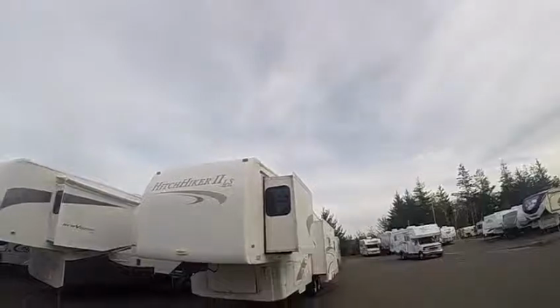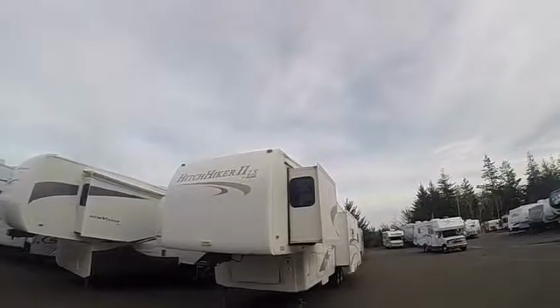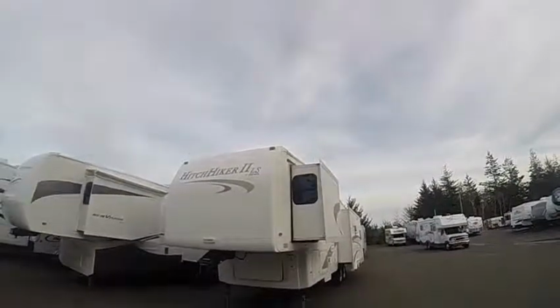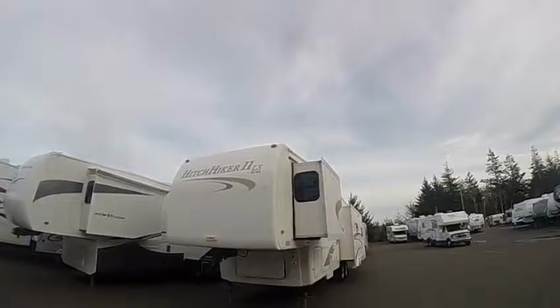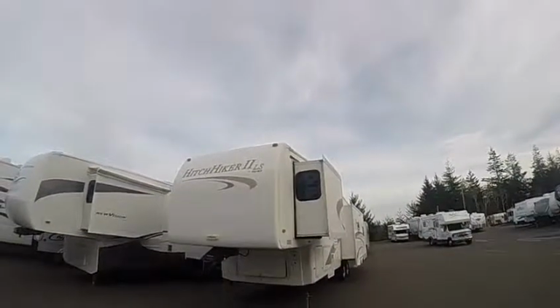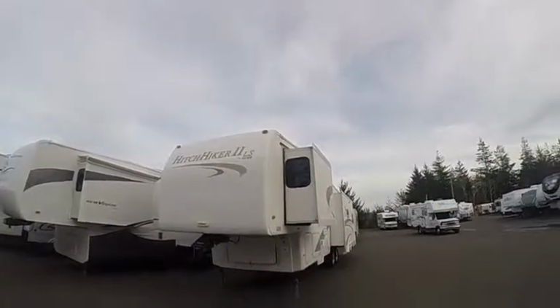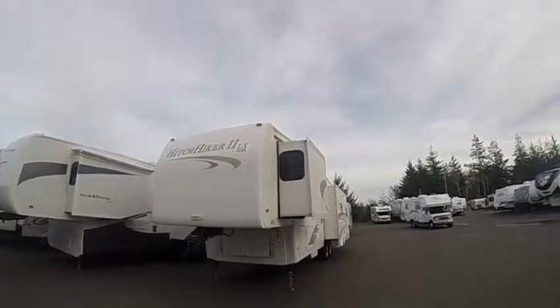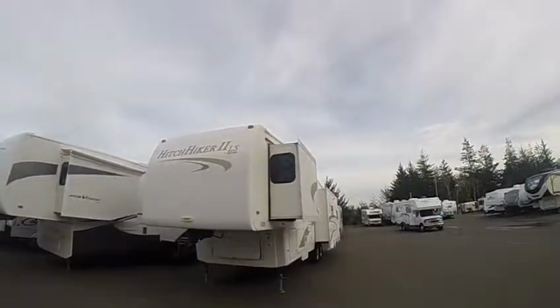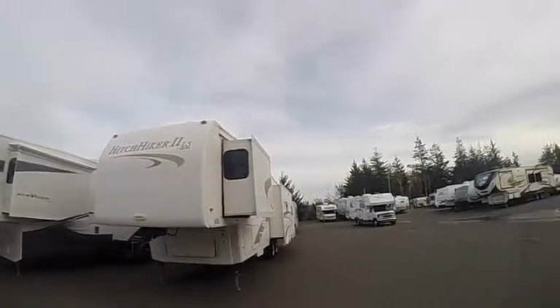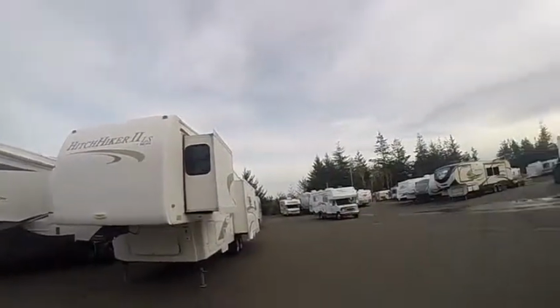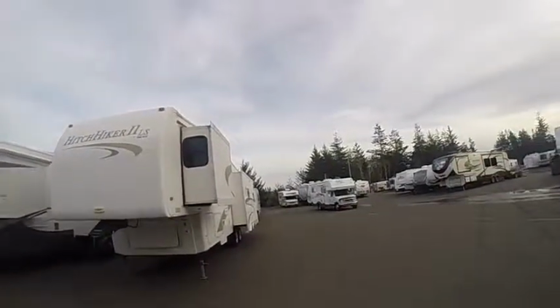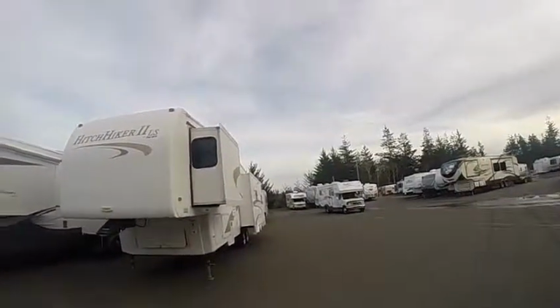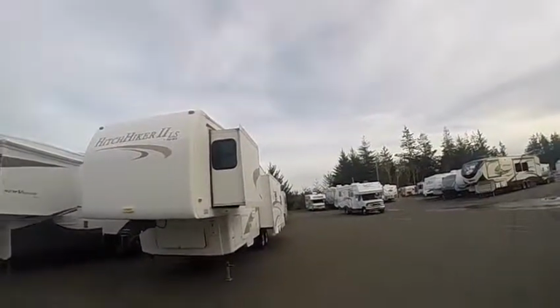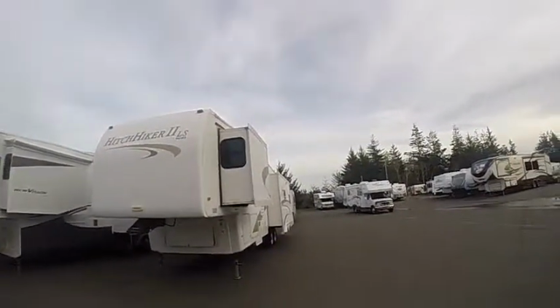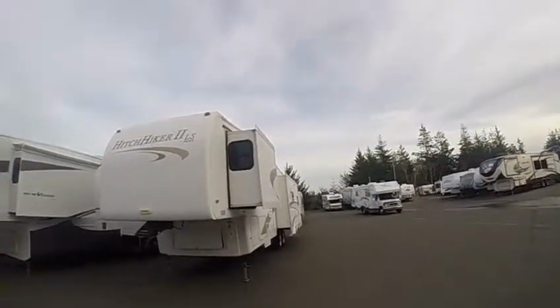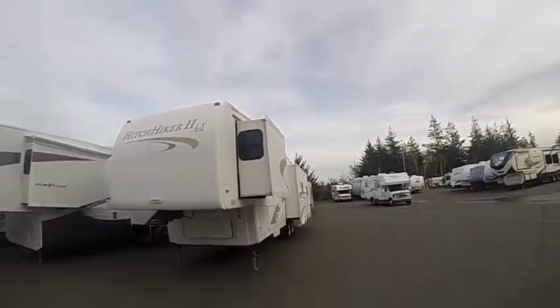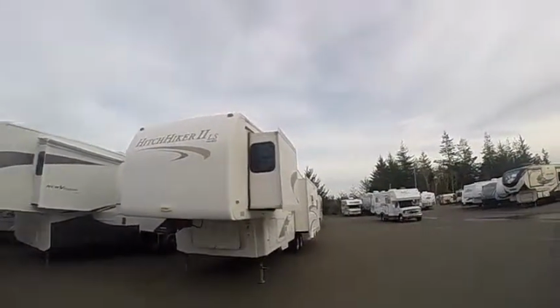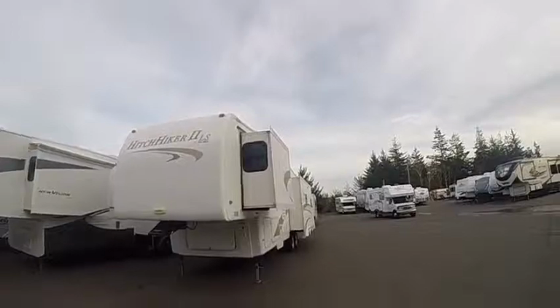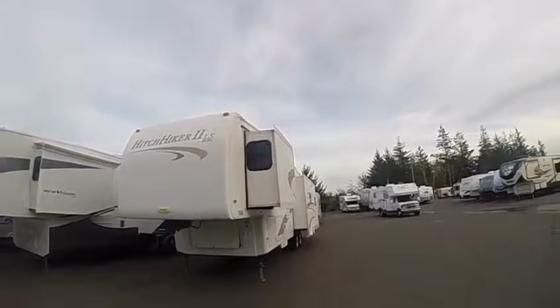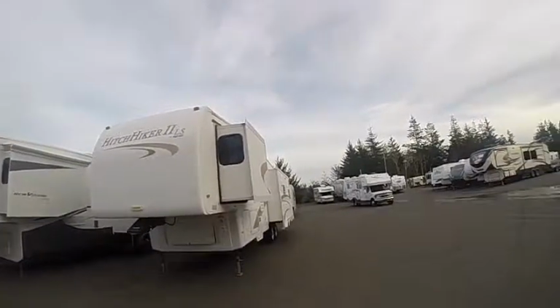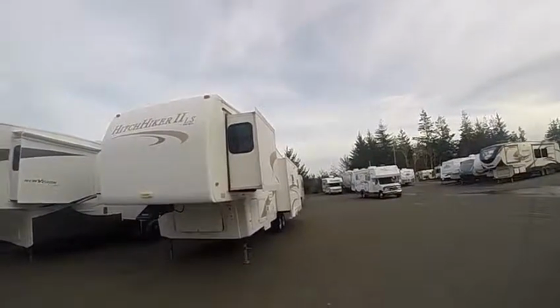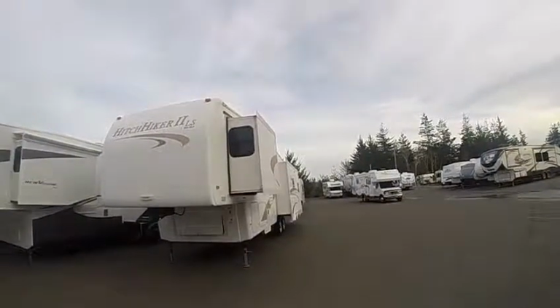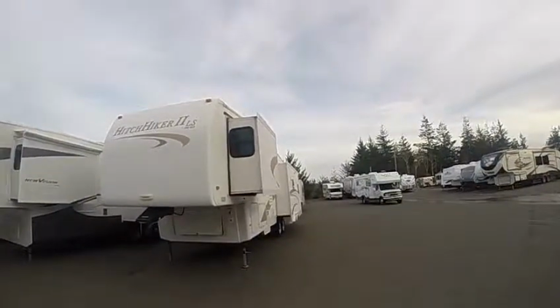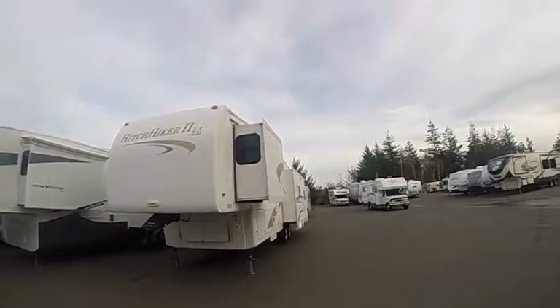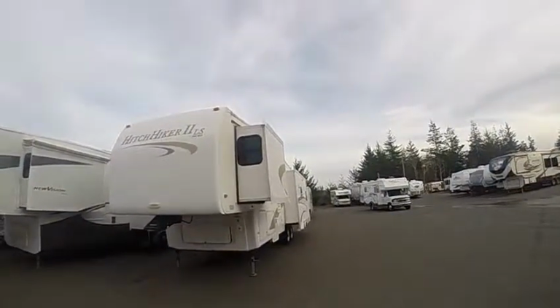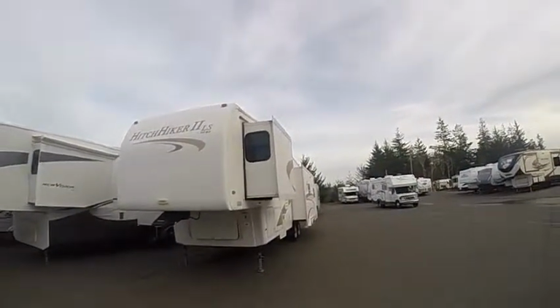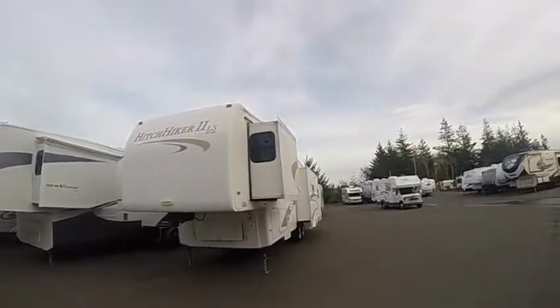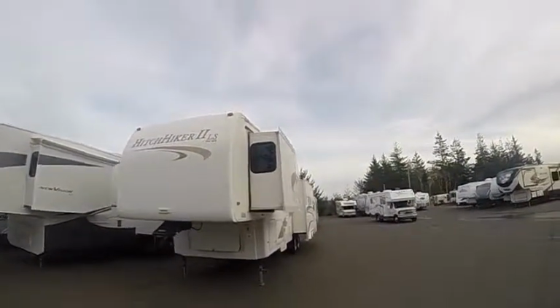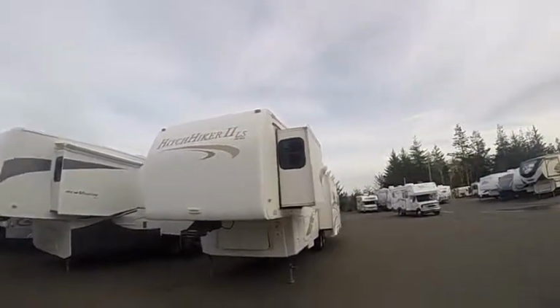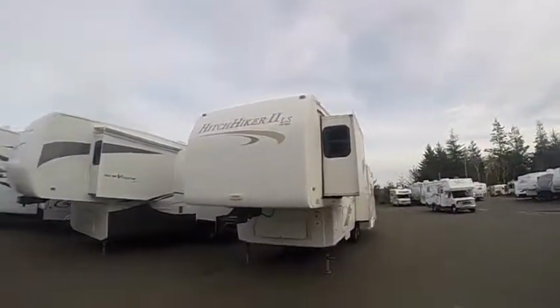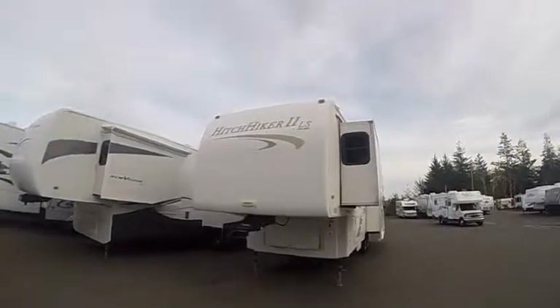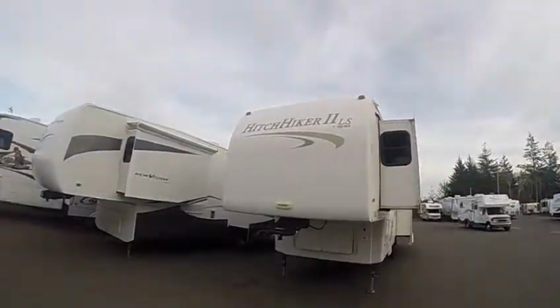This is a Hitchhiker II LS, model 34-5 IKTG. It's a rear living RV with three slide outs, two big ones in the rear and one in the bedroom.